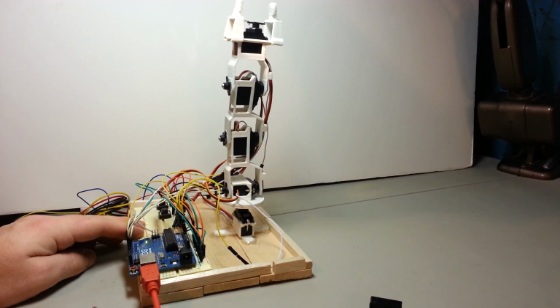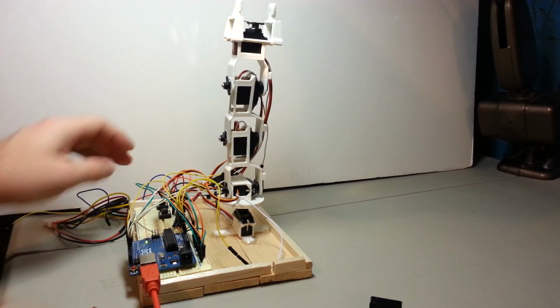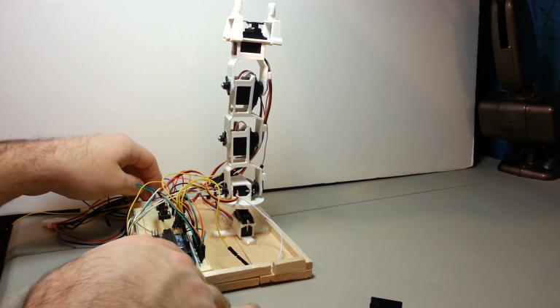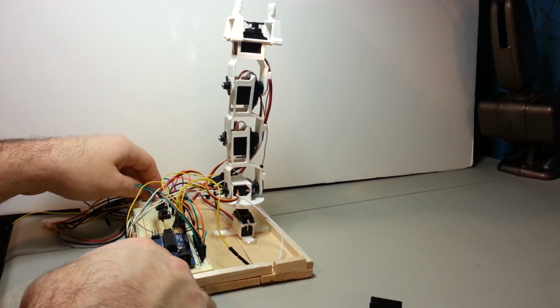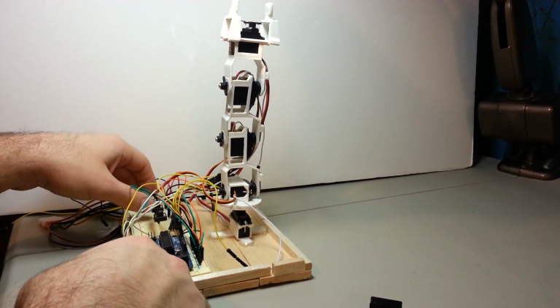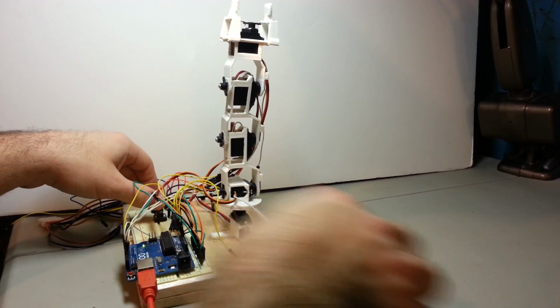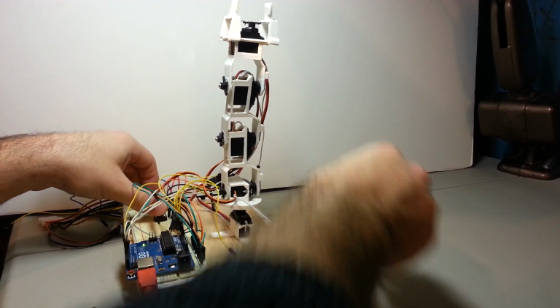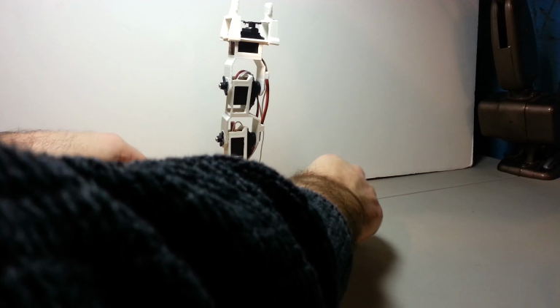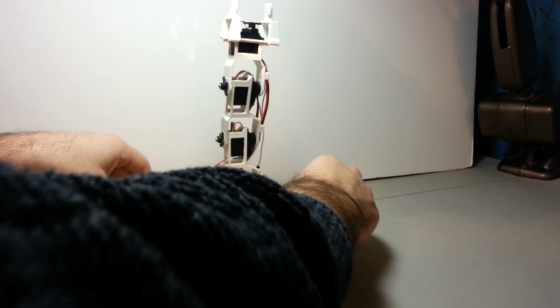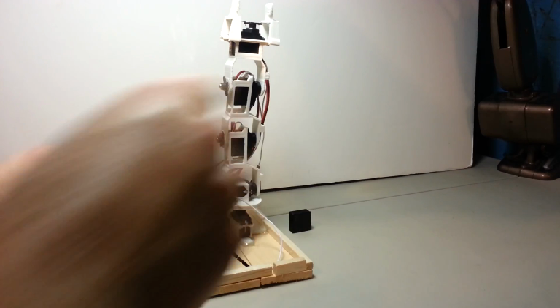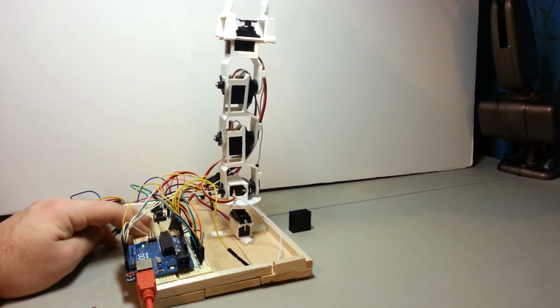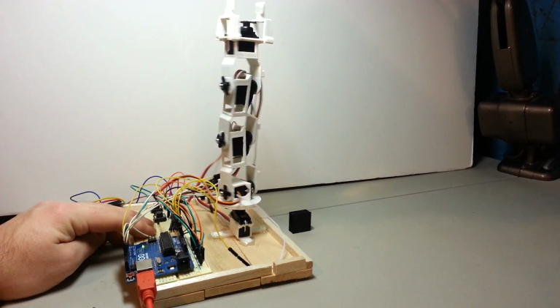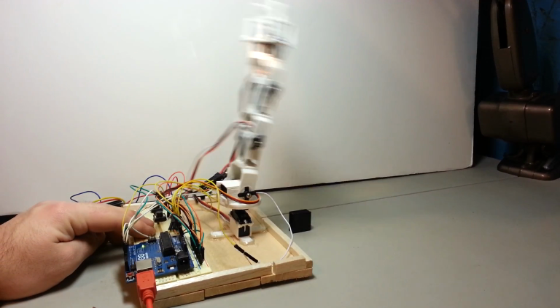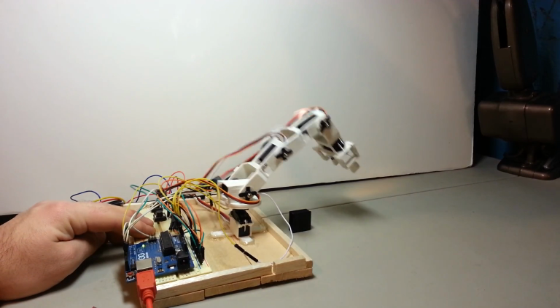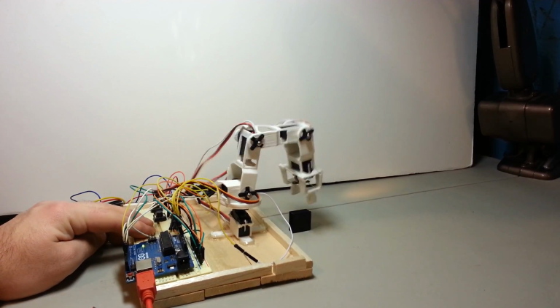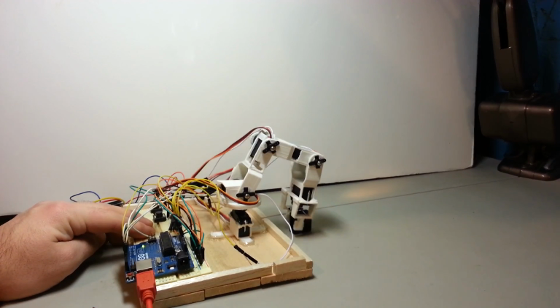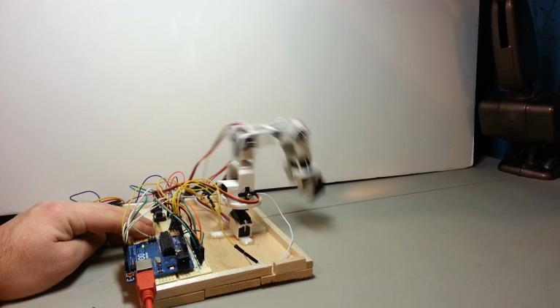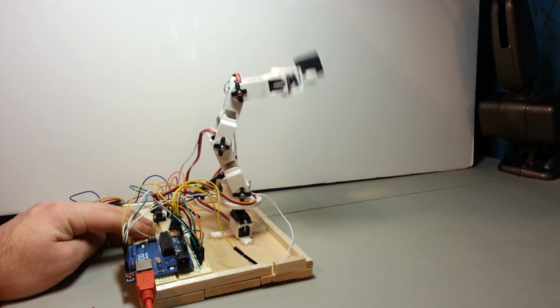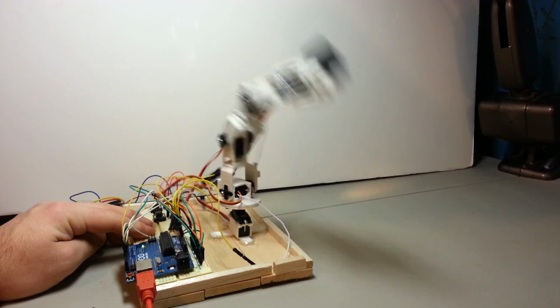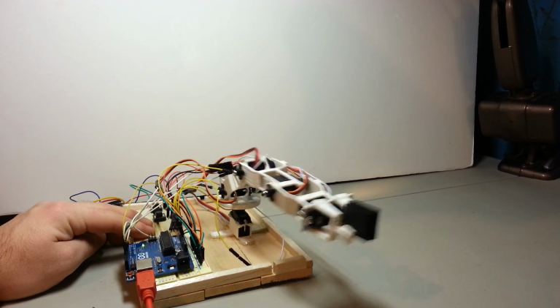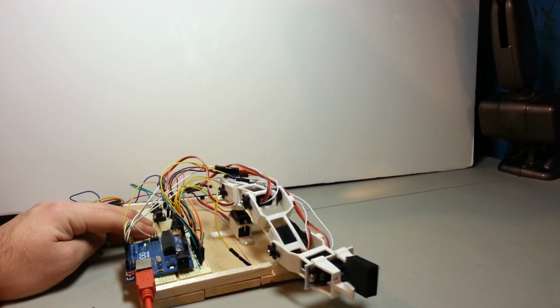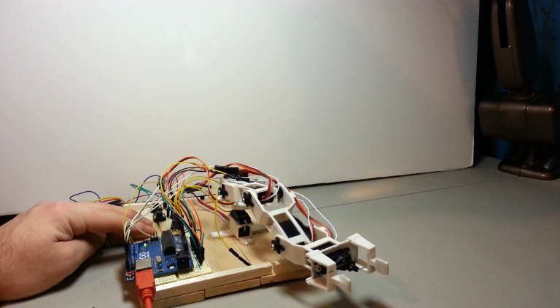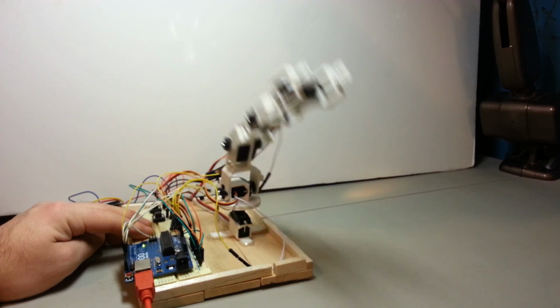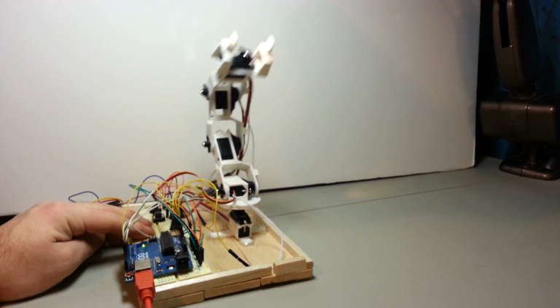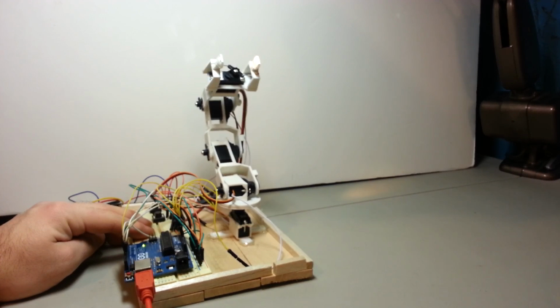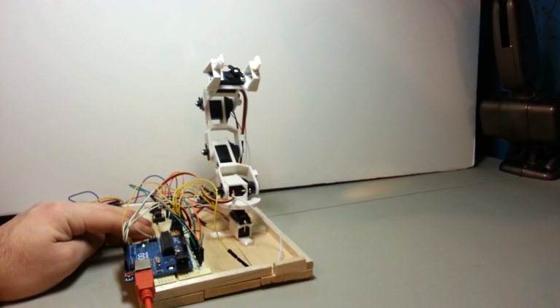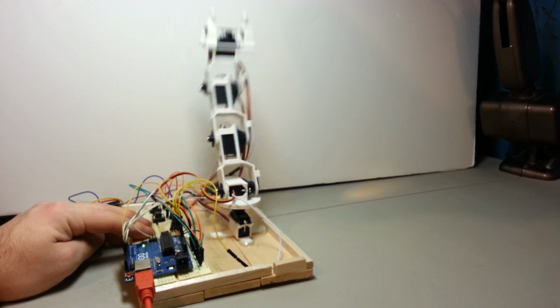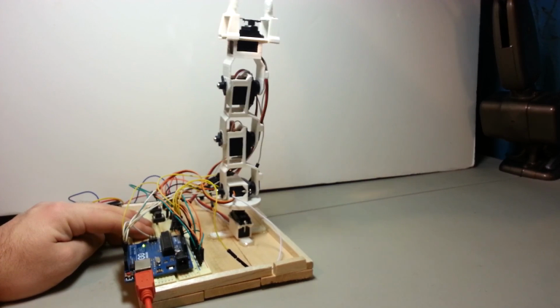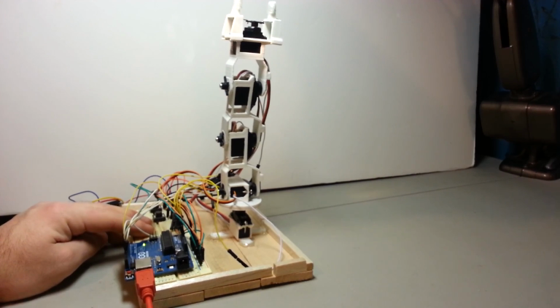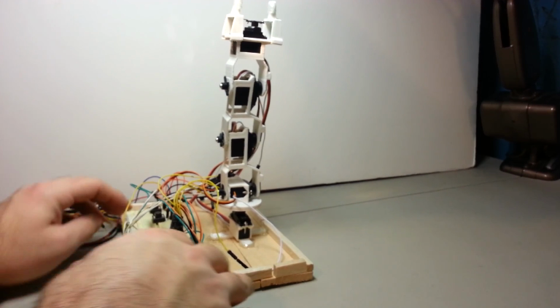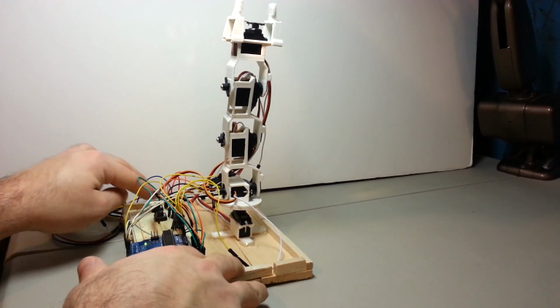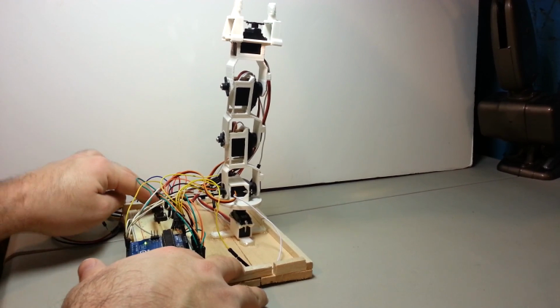I hope you can tell there's quite a bit of difference in stepping the servo positions incrementally rather than just writing whatever is read between the two.